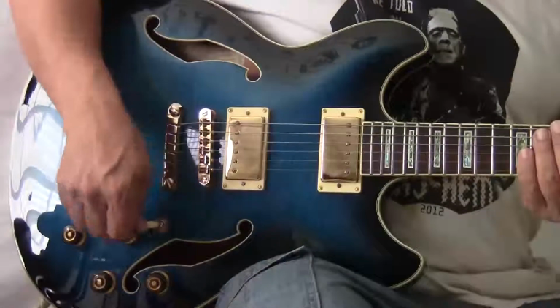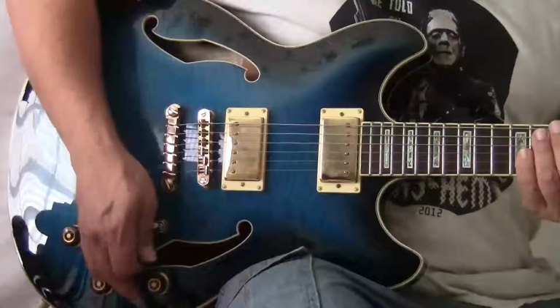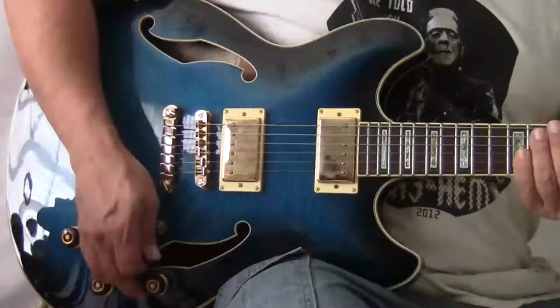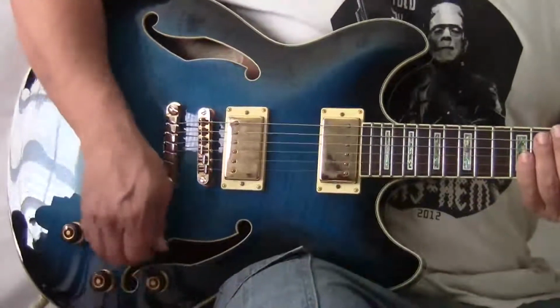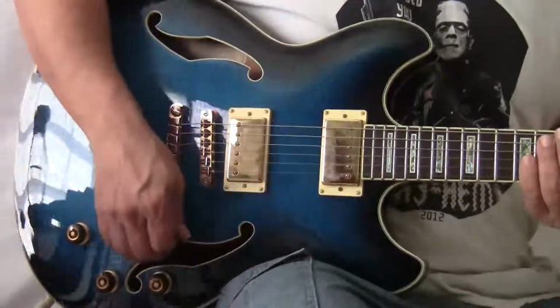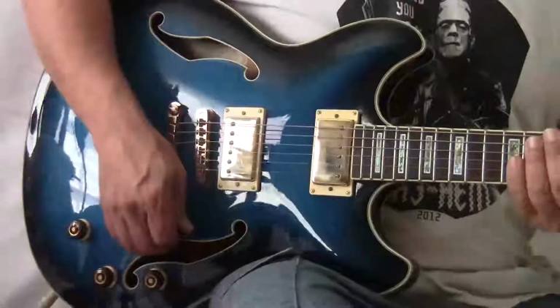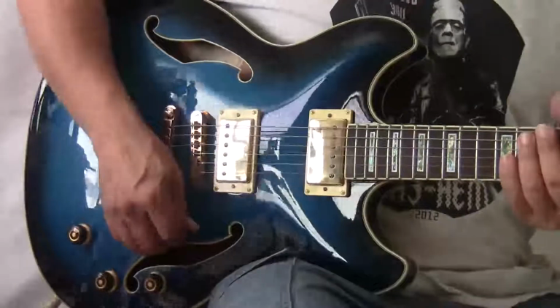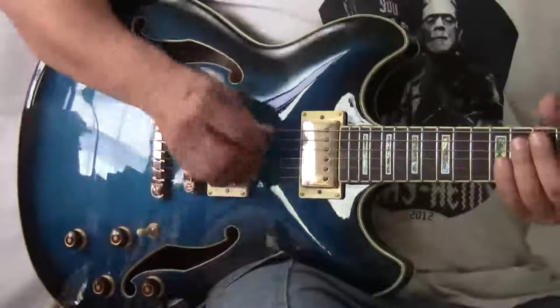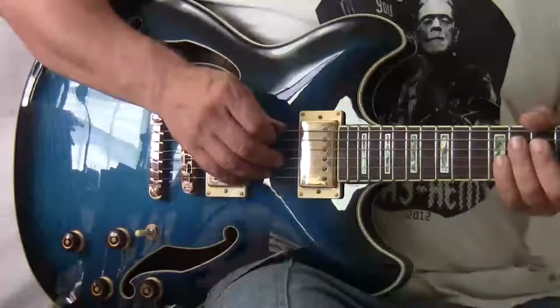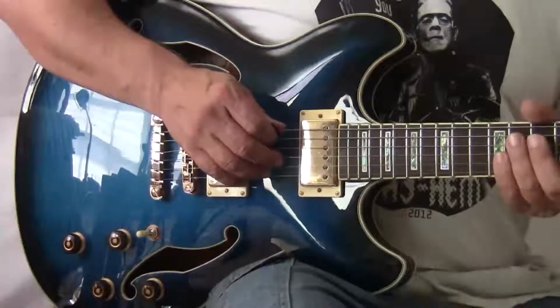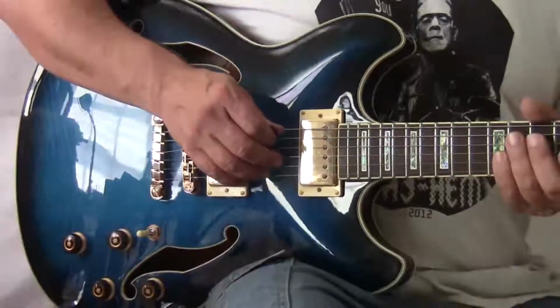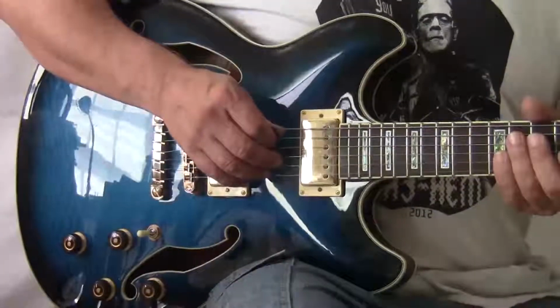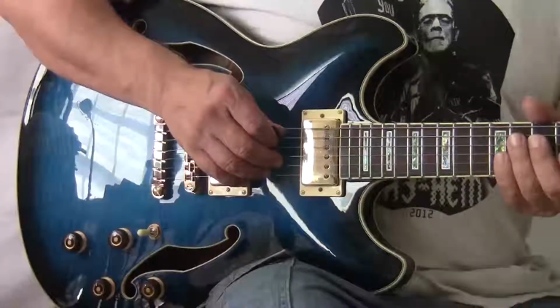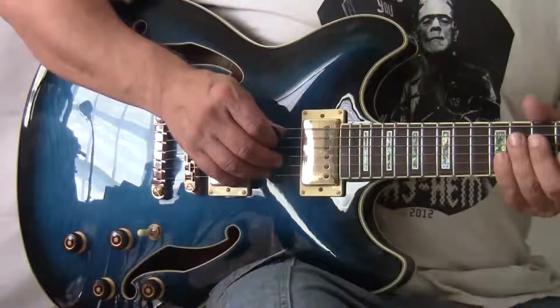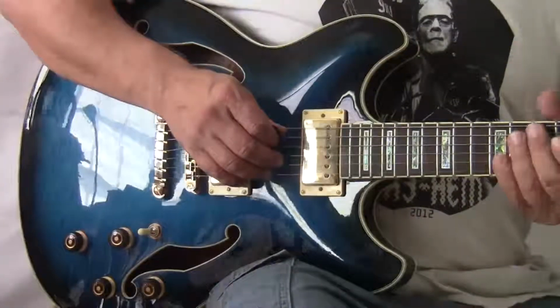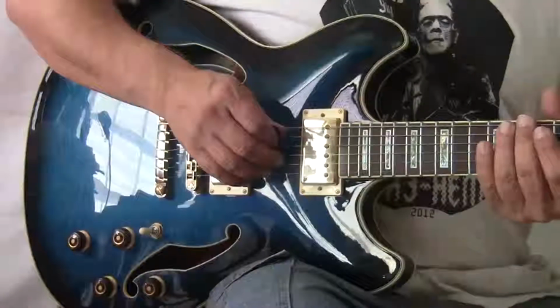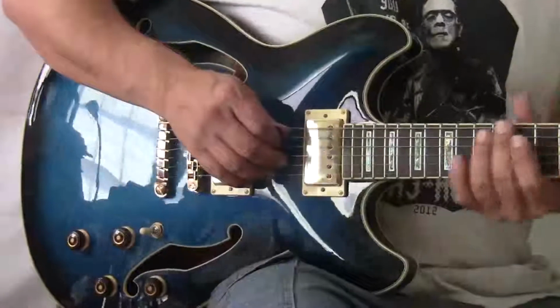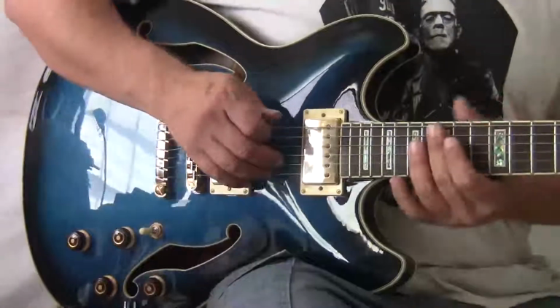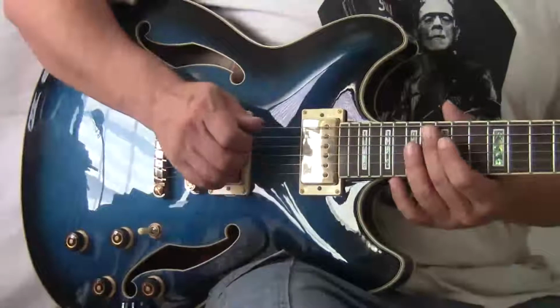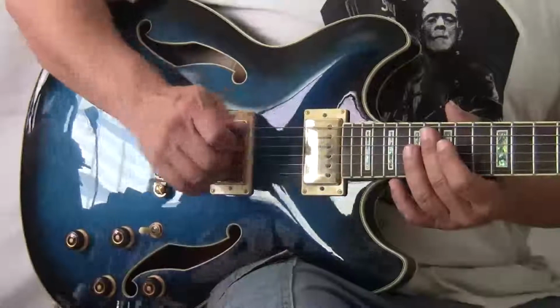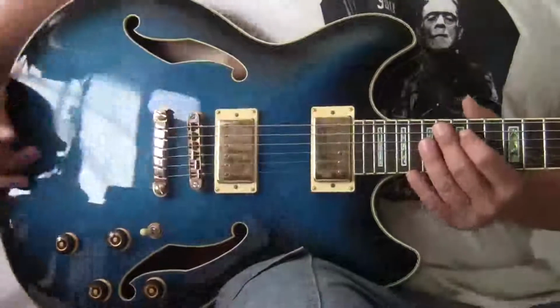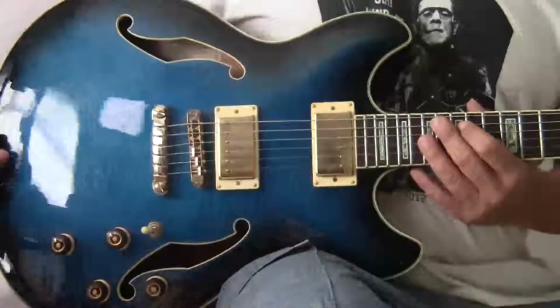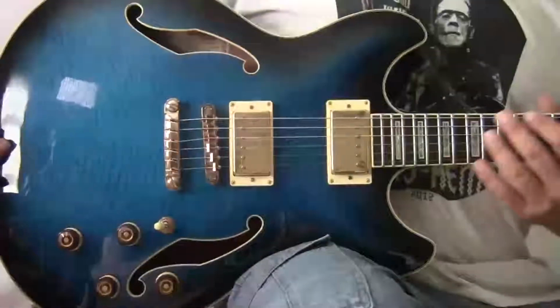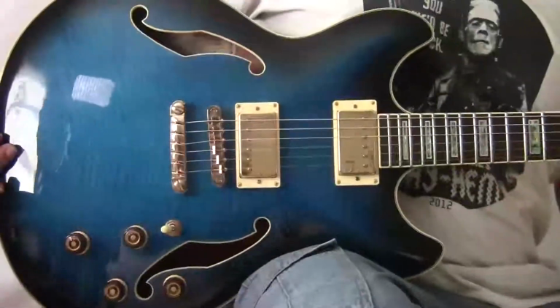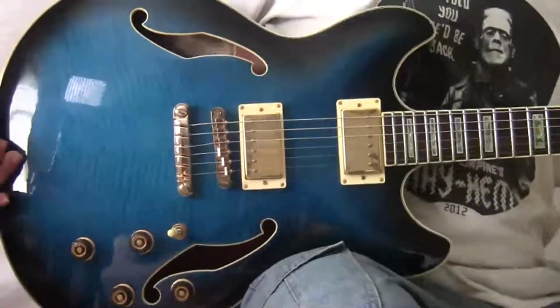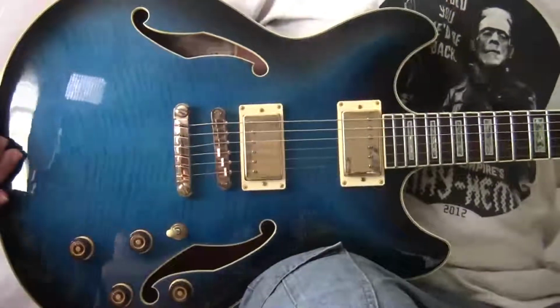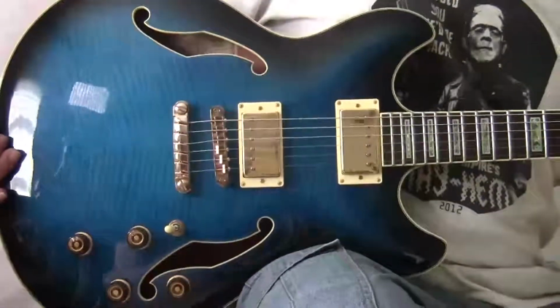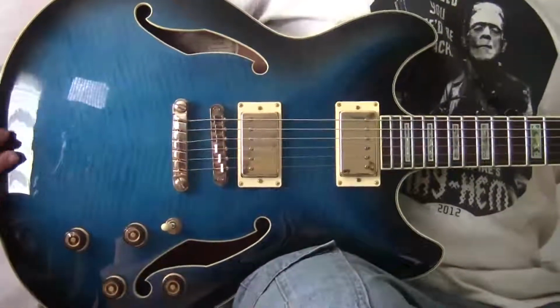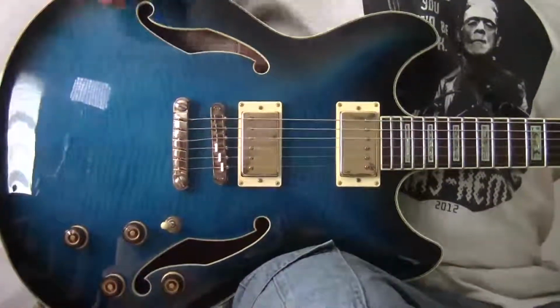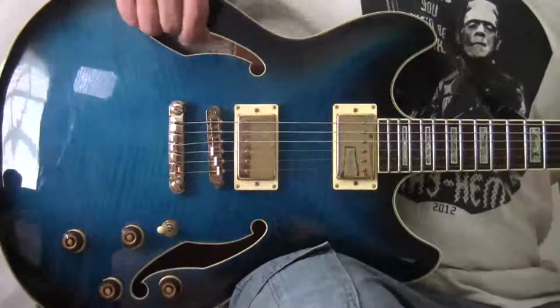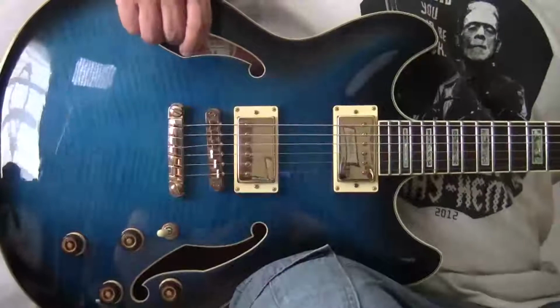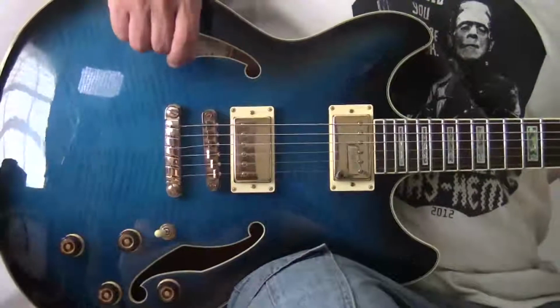Howdy days, ladies and gentlemen. Today we have our wonderful, yes it is, AS93 Ibanez guitar, an electric guitar, an archtop, whatever you want to call it.